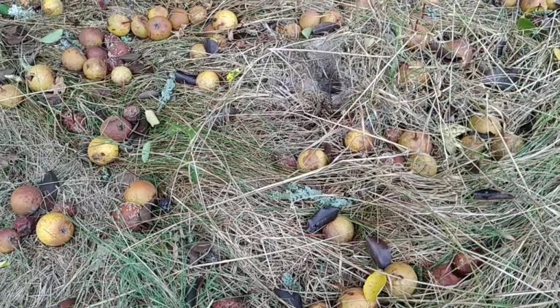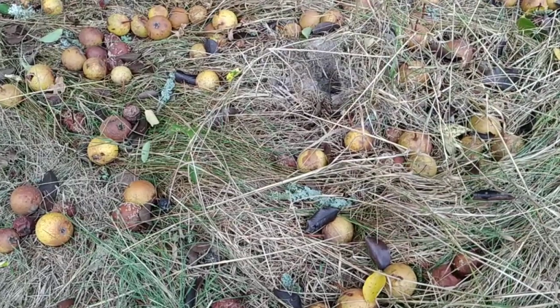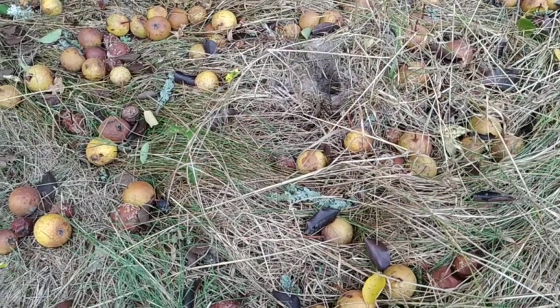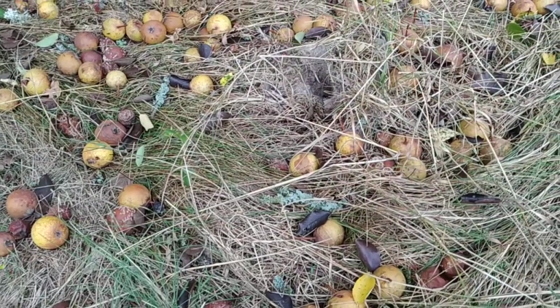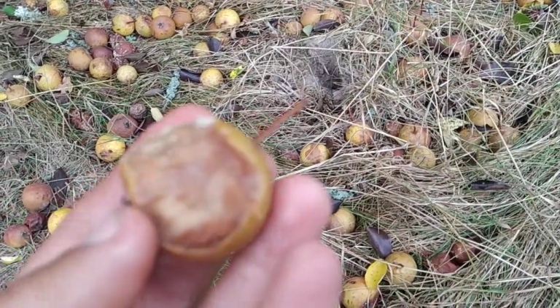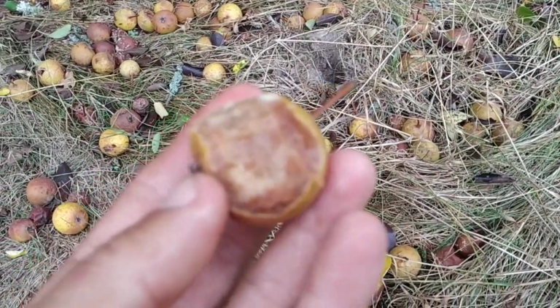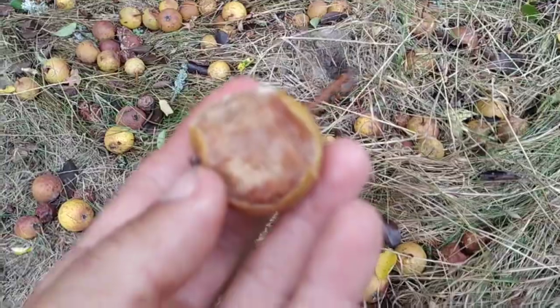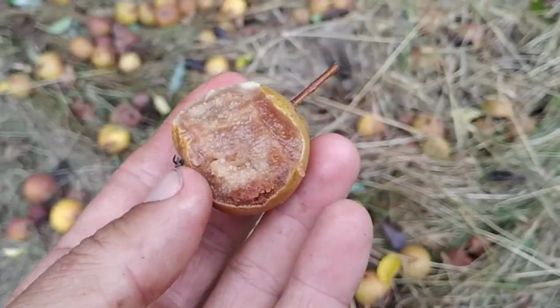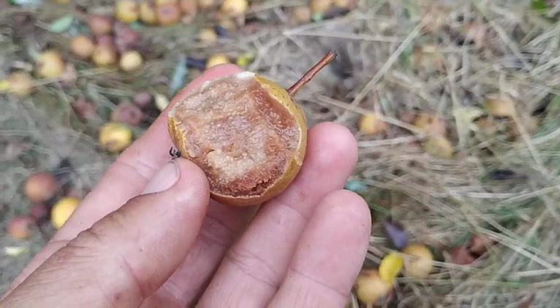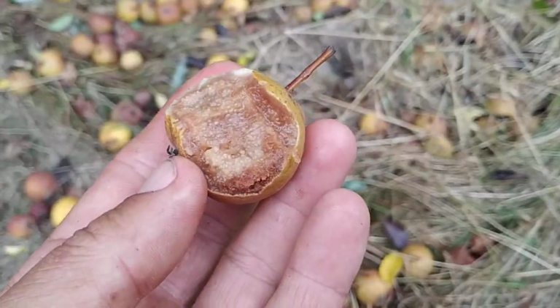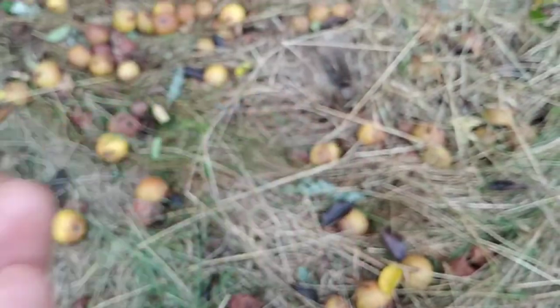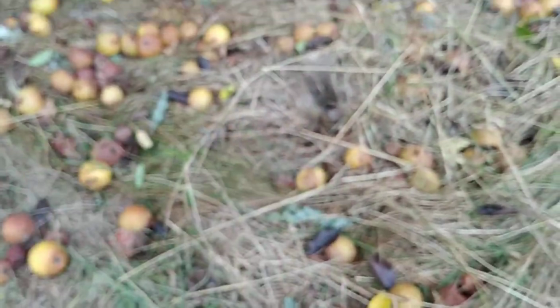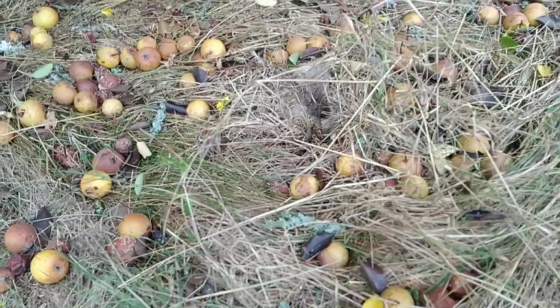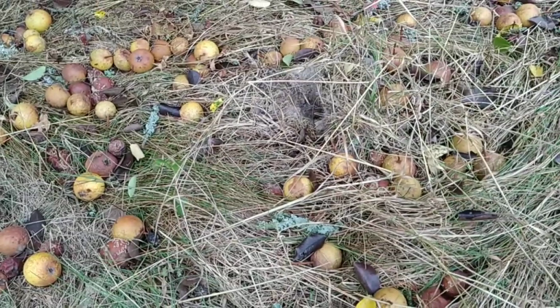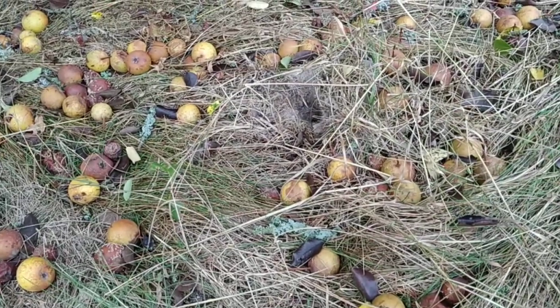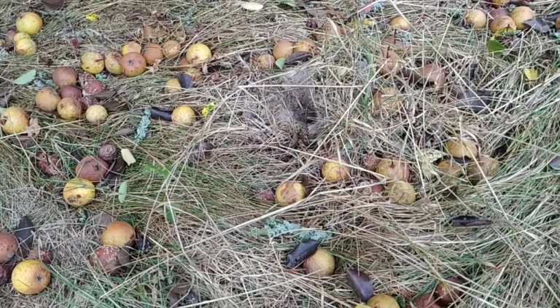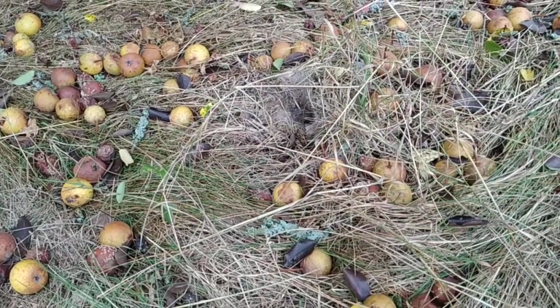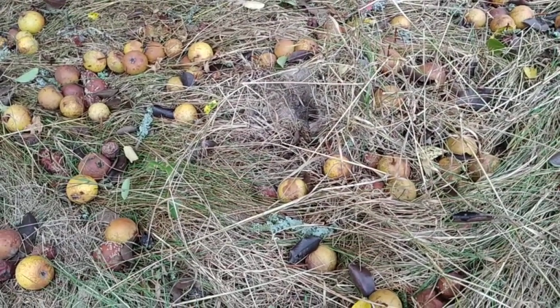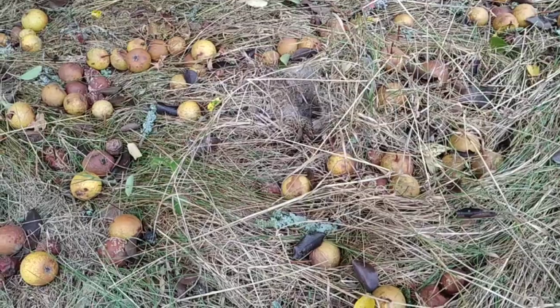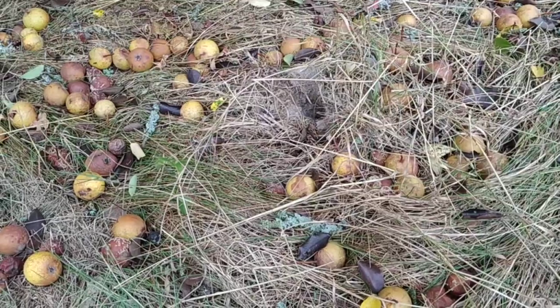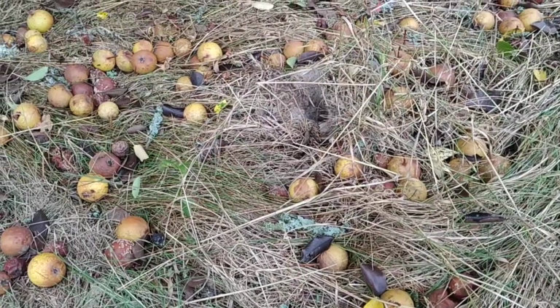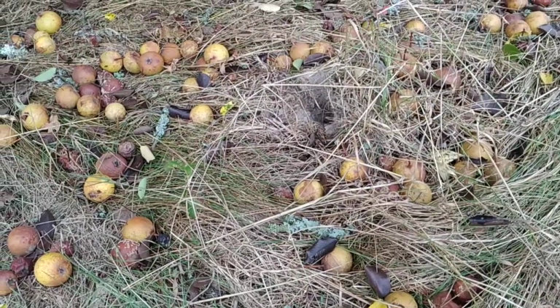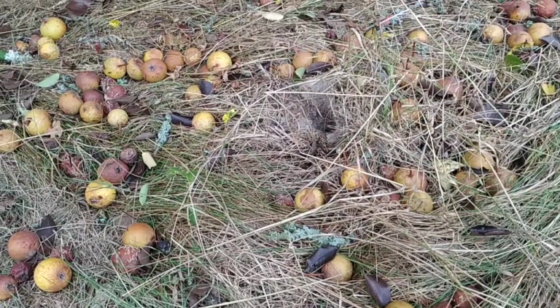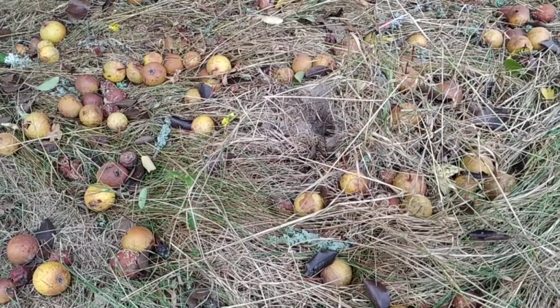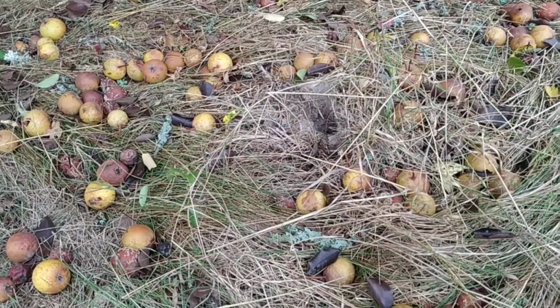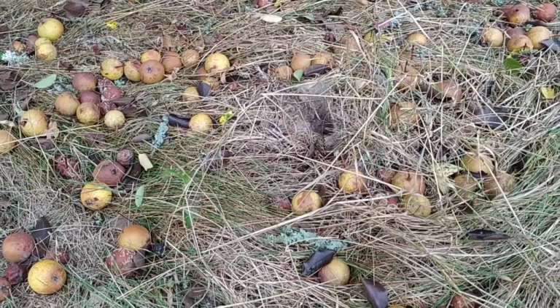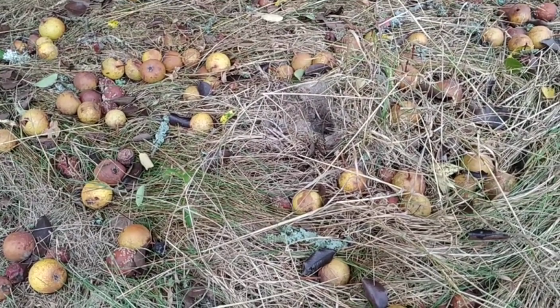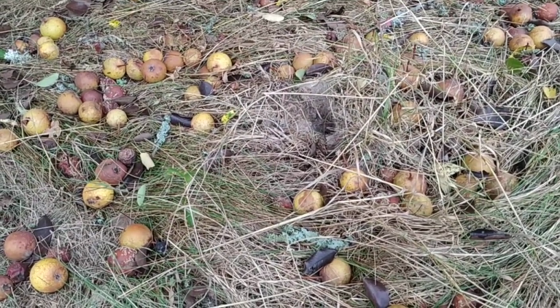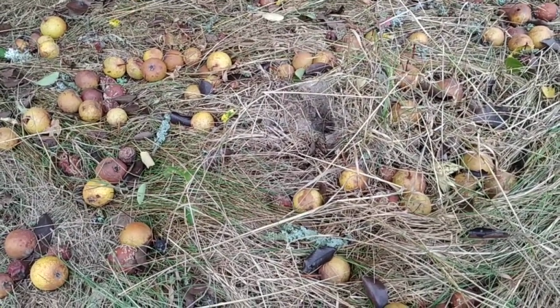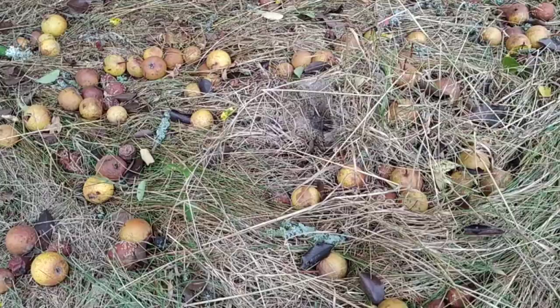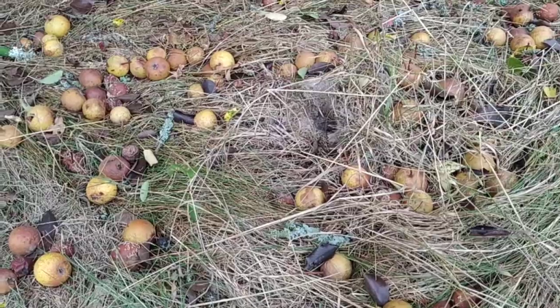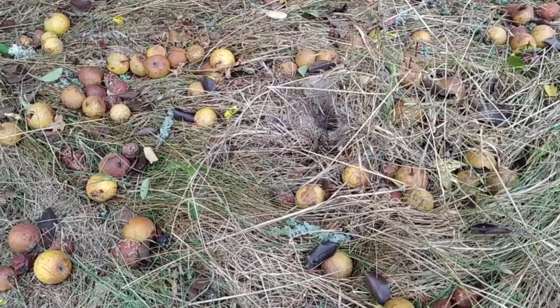Nice and sweet. So I would say this wild pear is not an excellent pear, not a bad pear, but a mediocre pear.